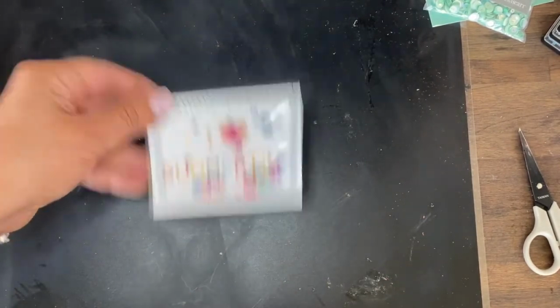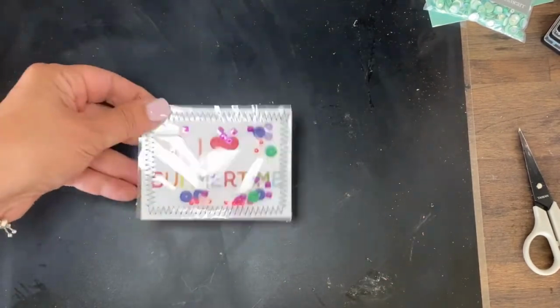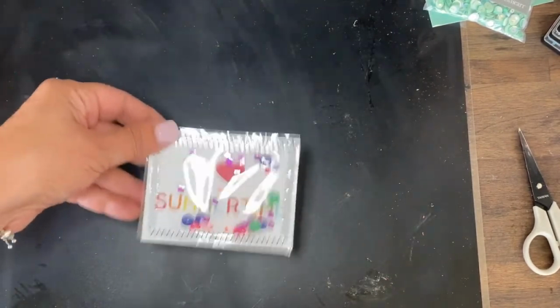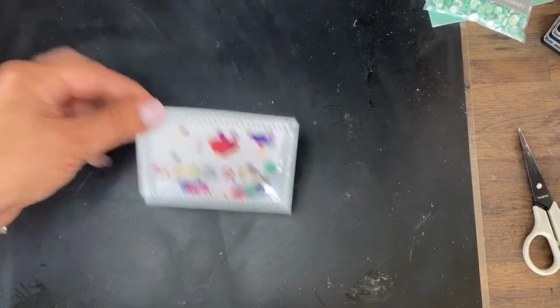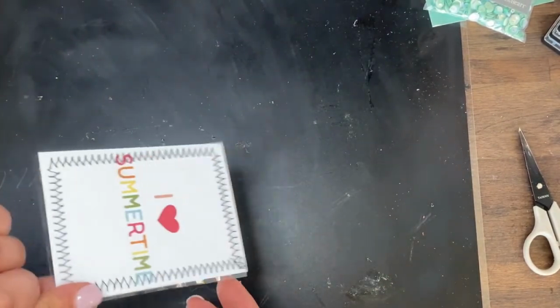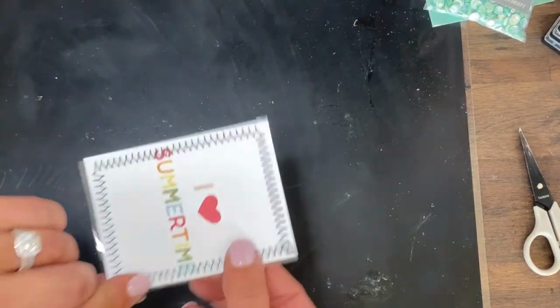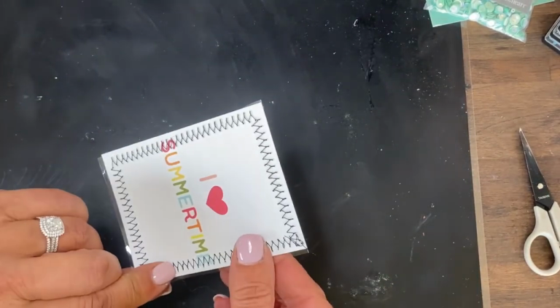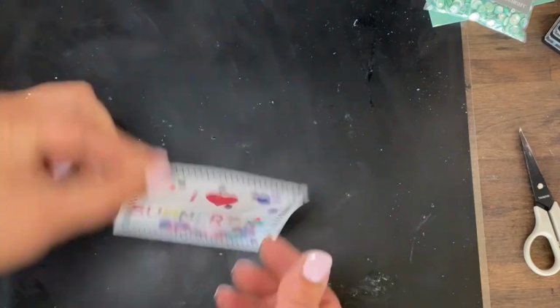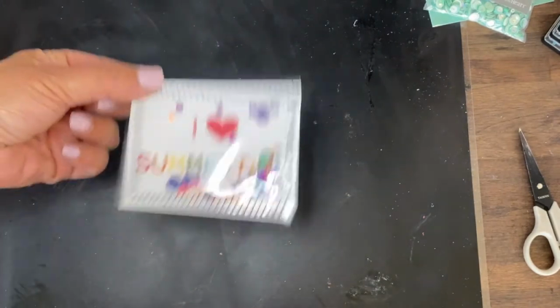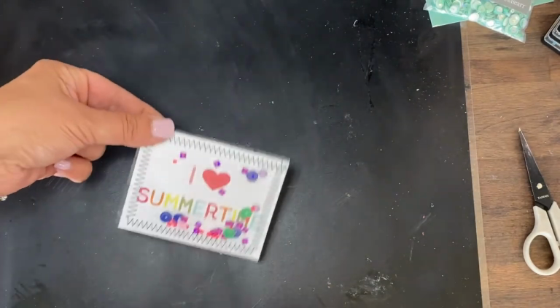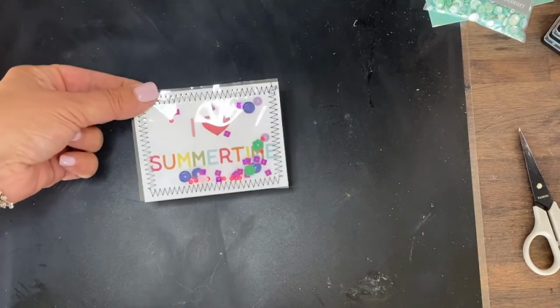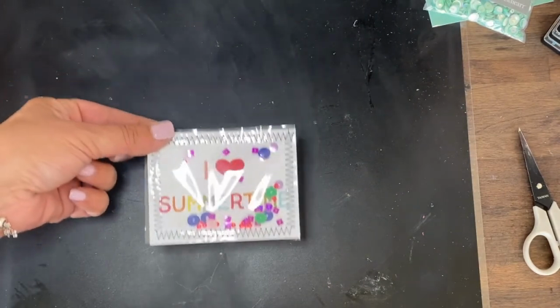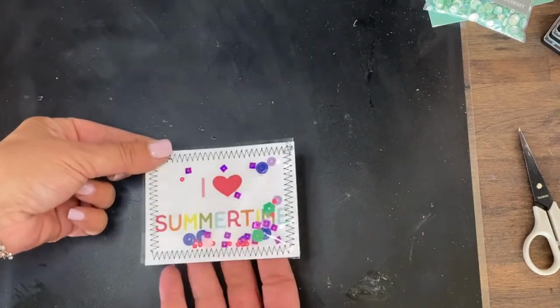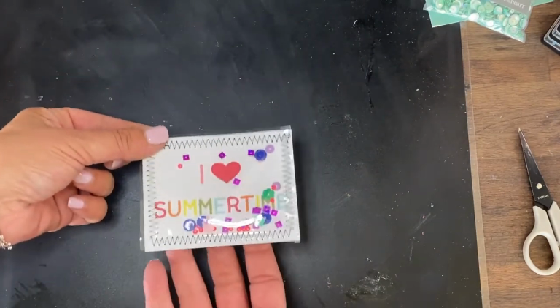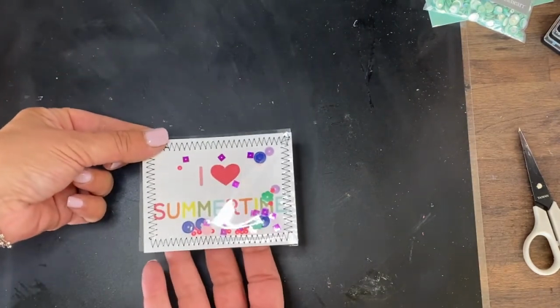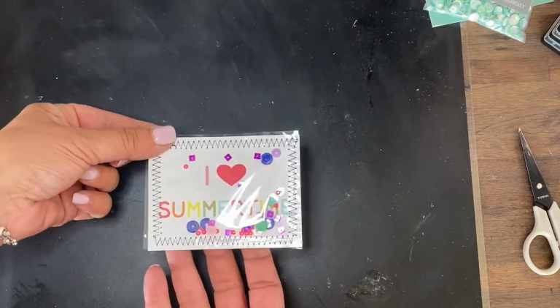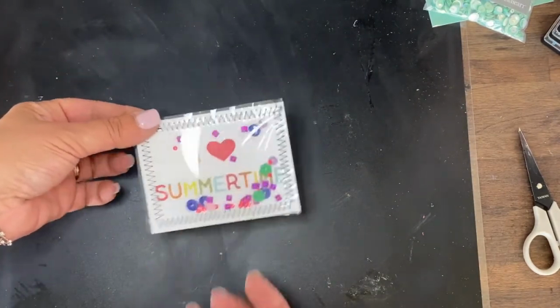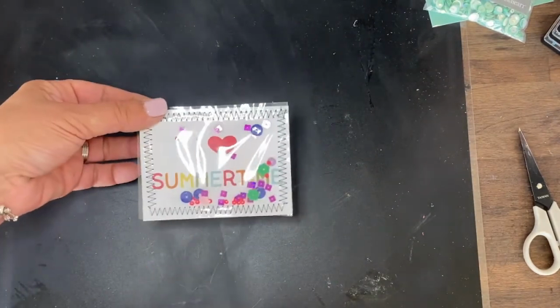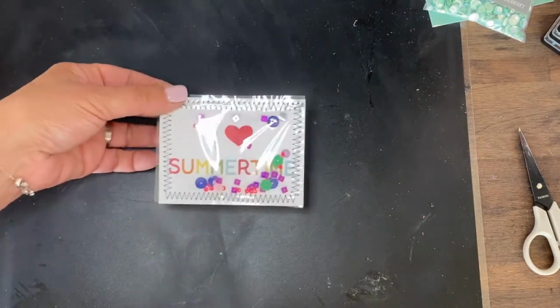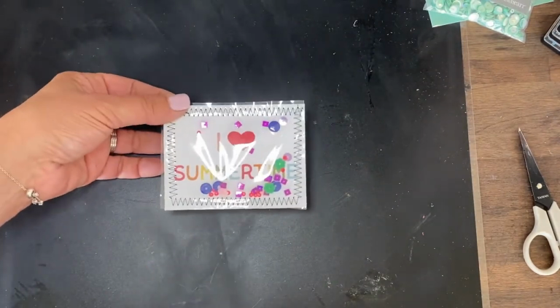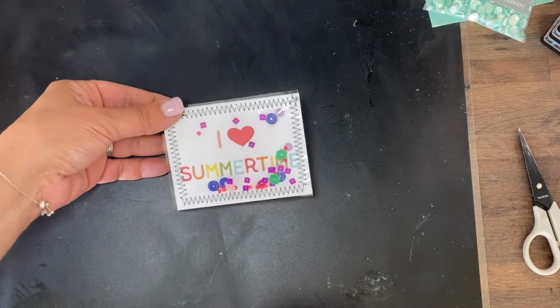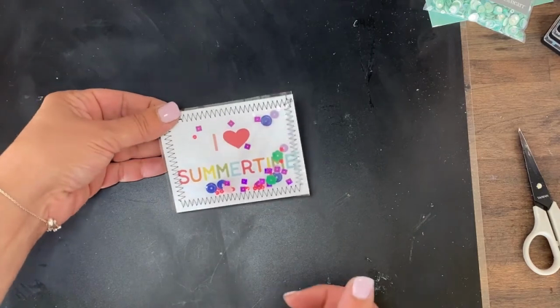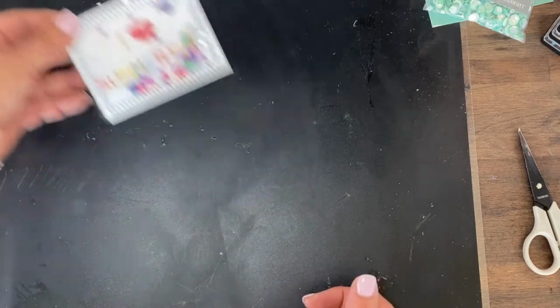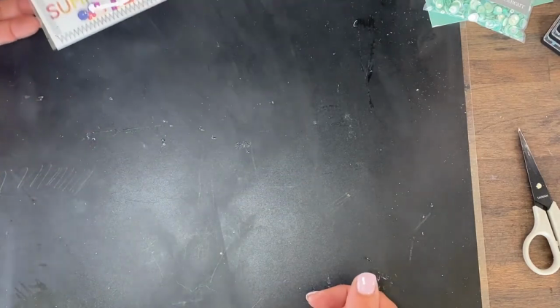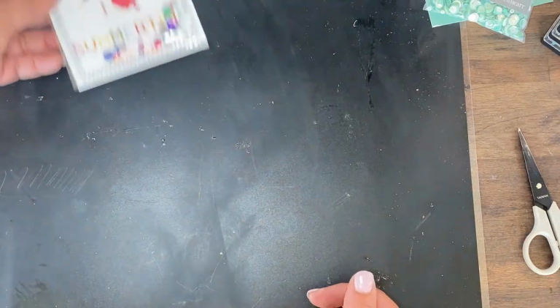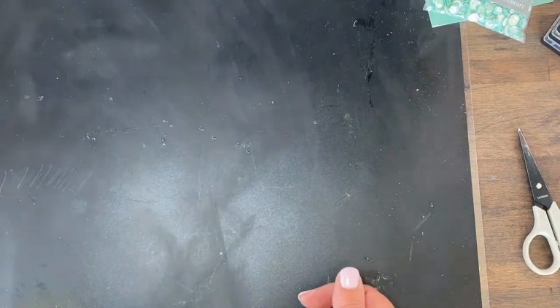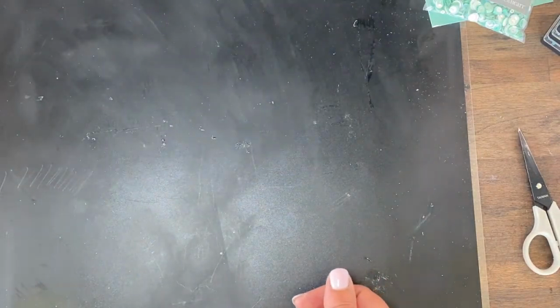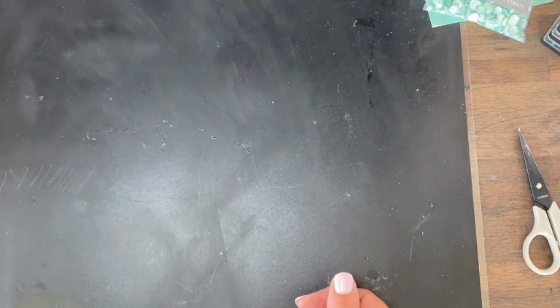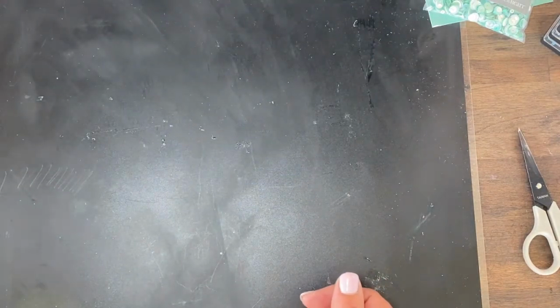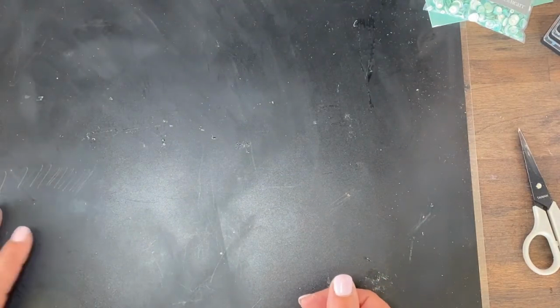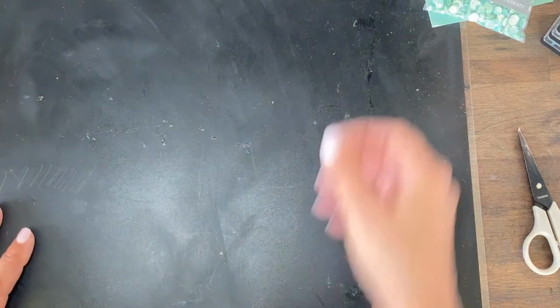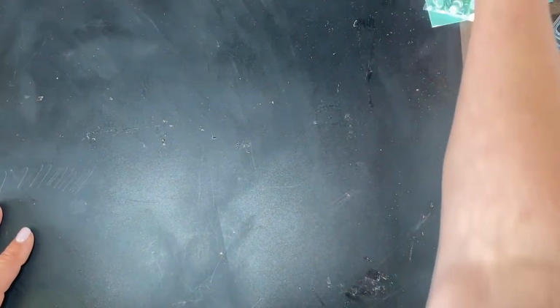And there you have it — a little shaker card! You can put that in as a pocket or a tuck, or you can use them as little note cards — whatever your little heart desires. We're going to try a couple more of these.